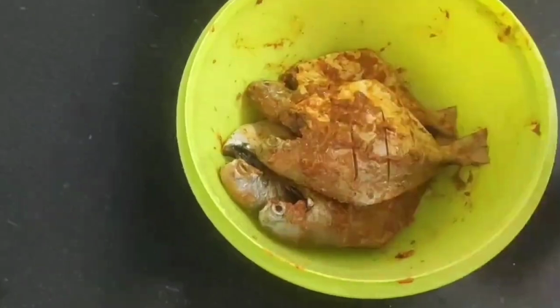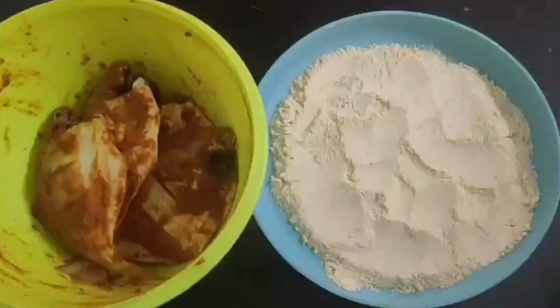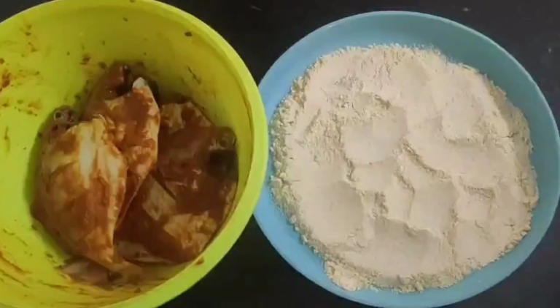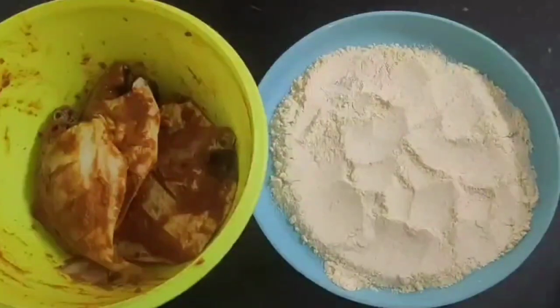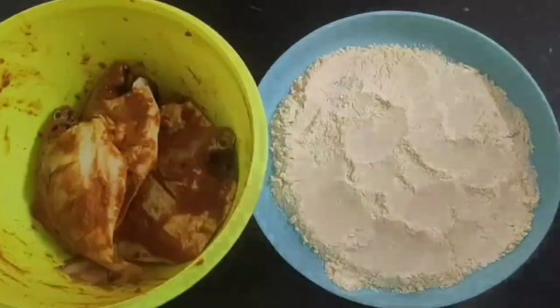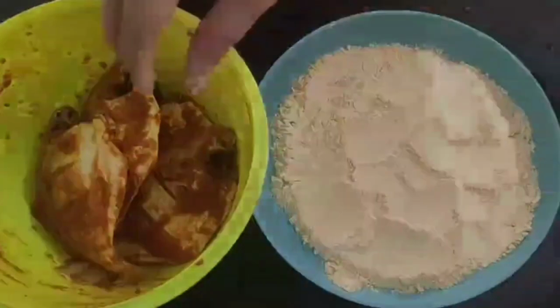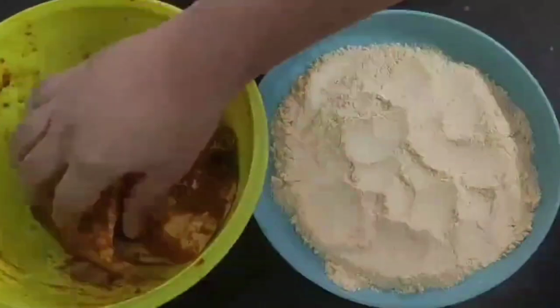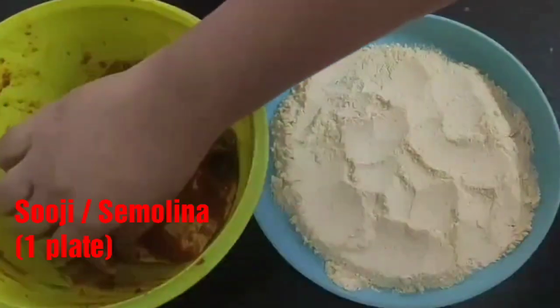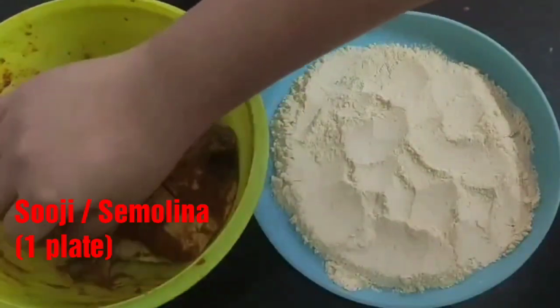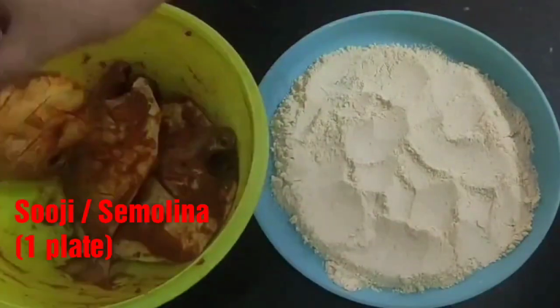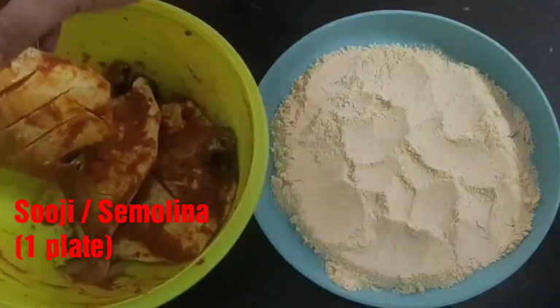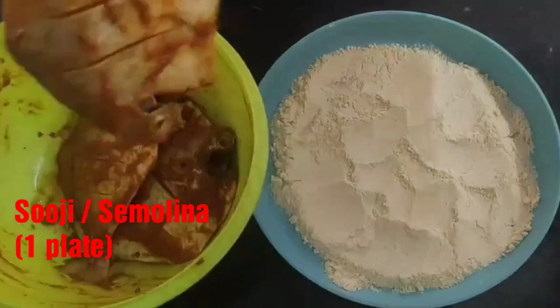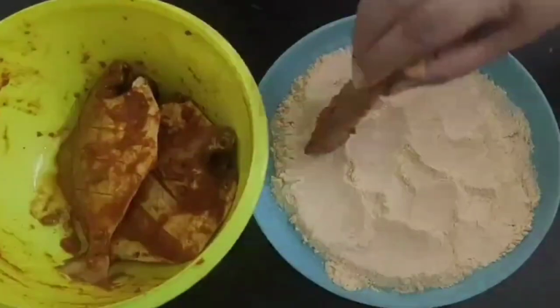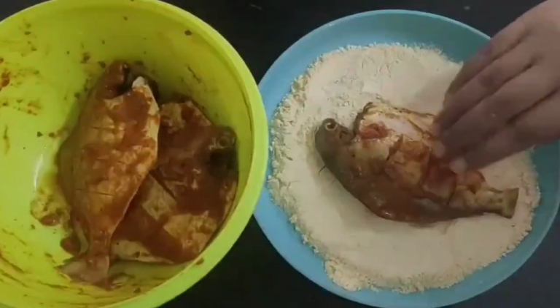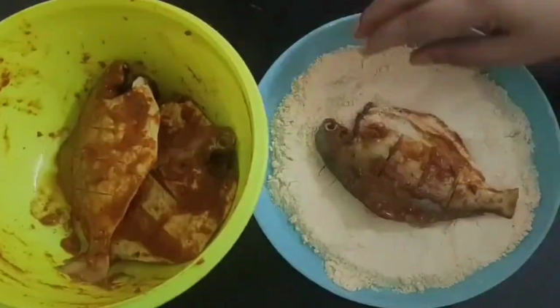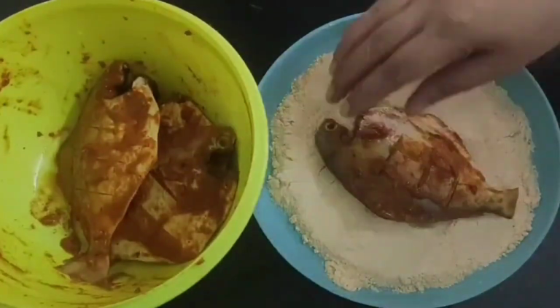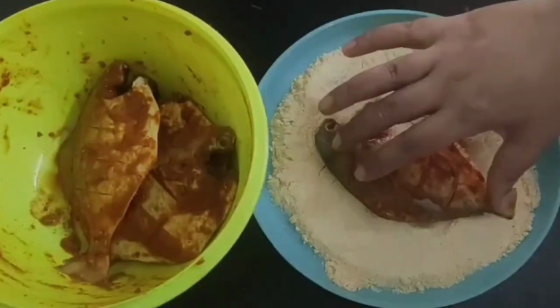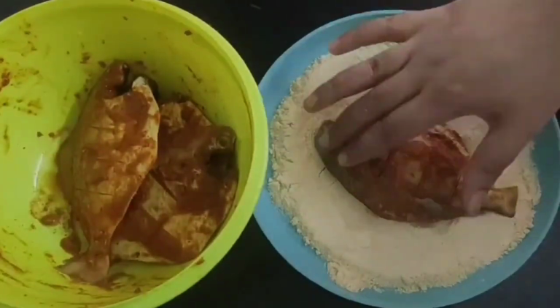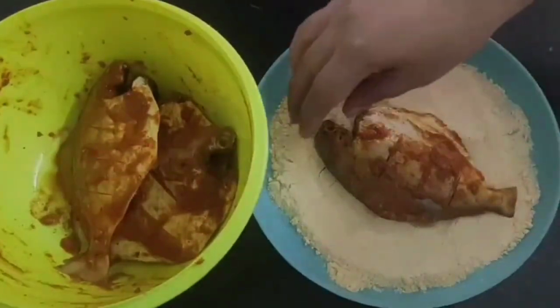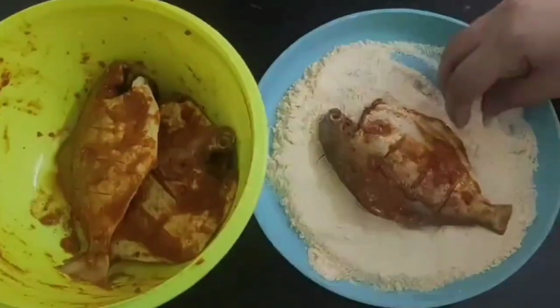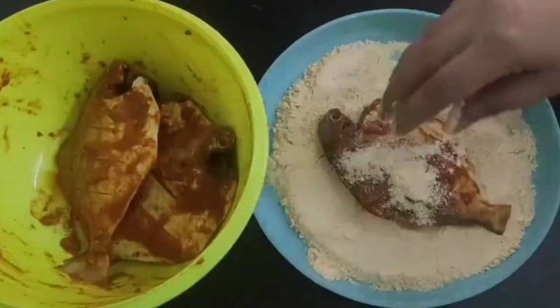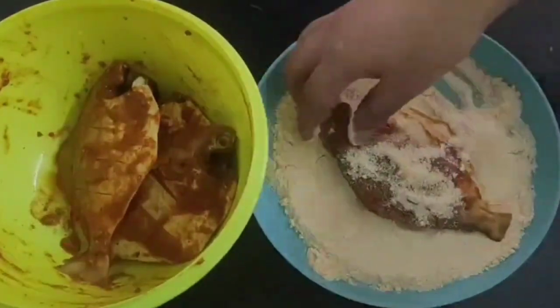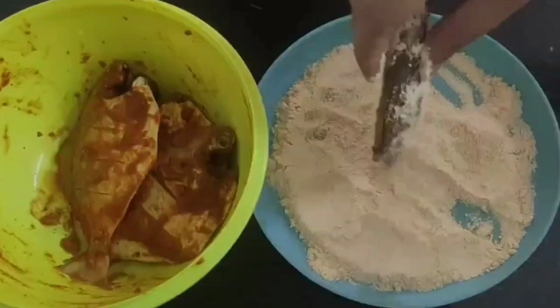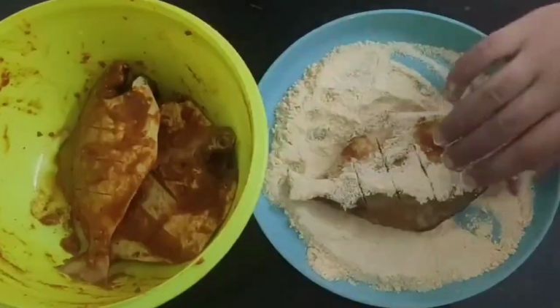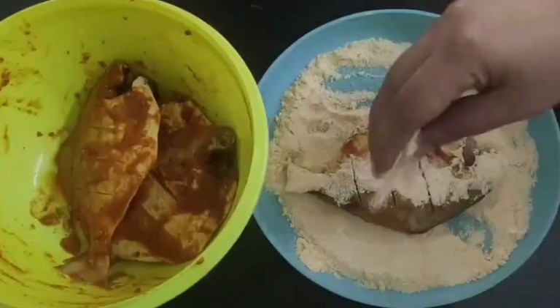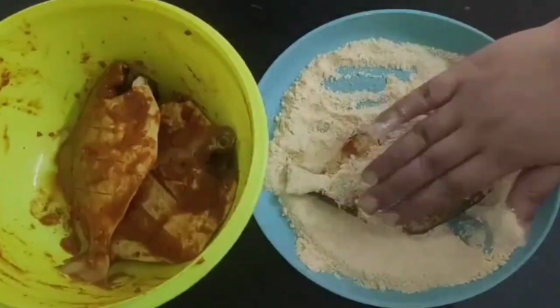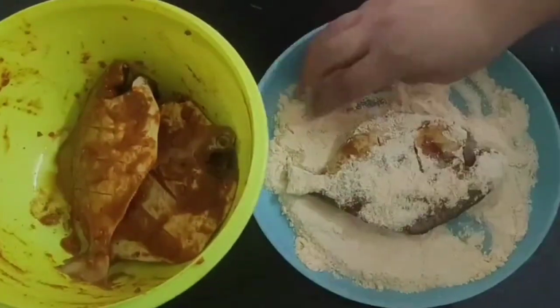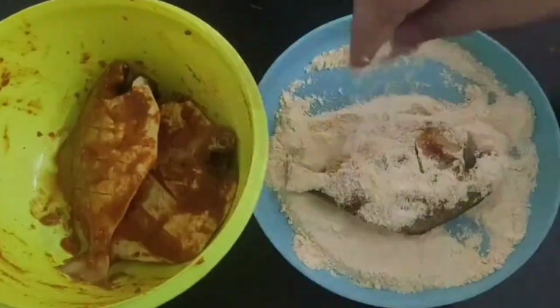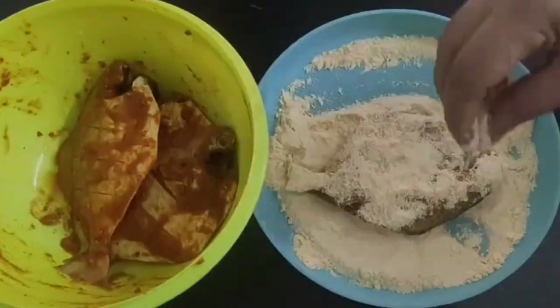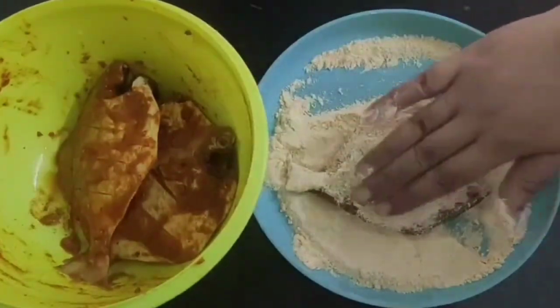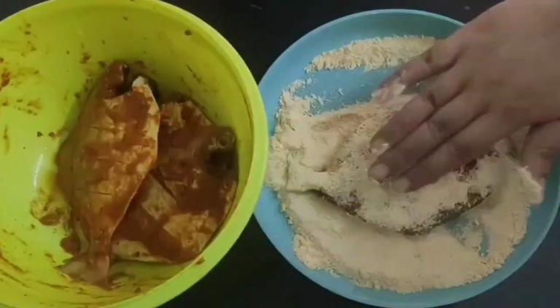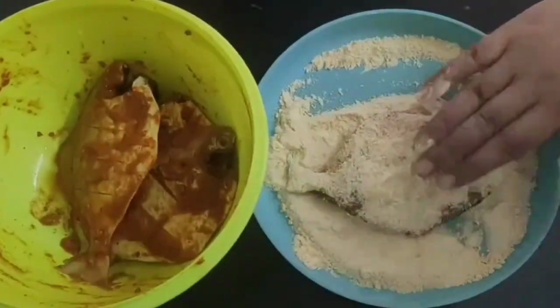In a plate take some sooji or semolina, sufficient enough to coat all the fish pieces, and now one by one coat the pomfret with the sooji well on both the sides.